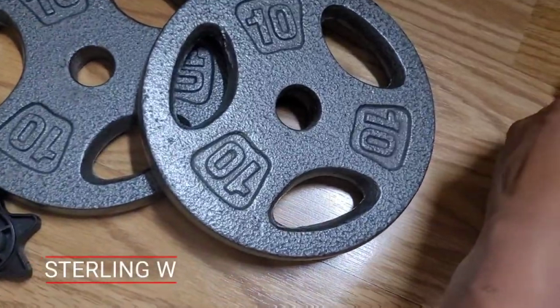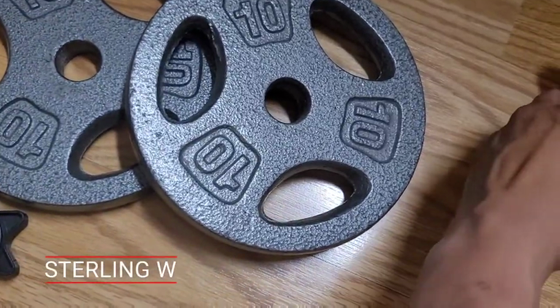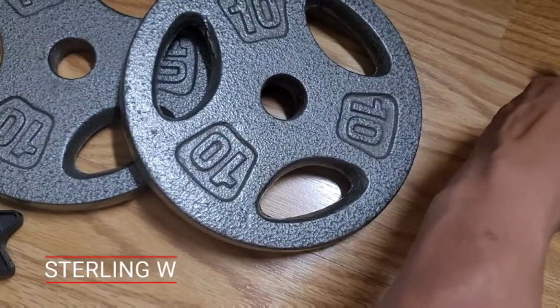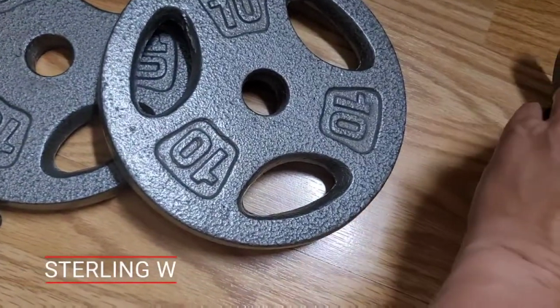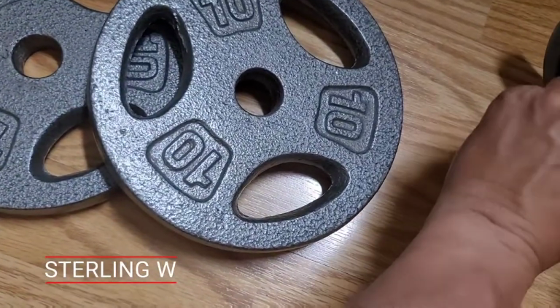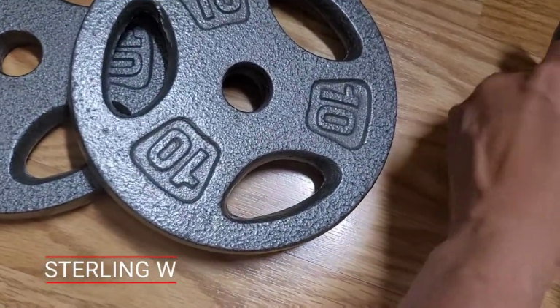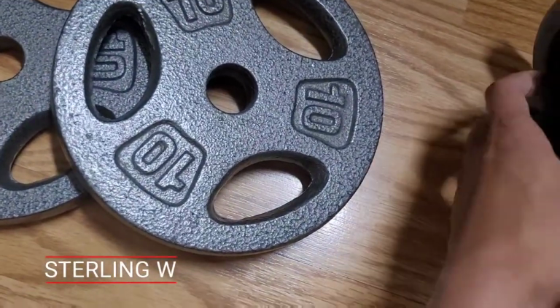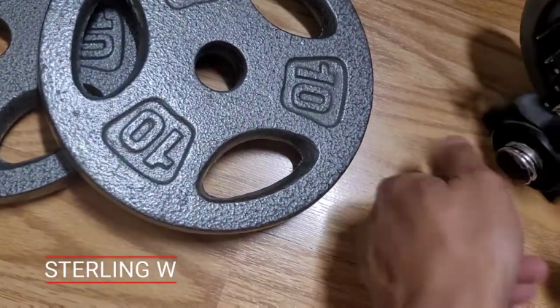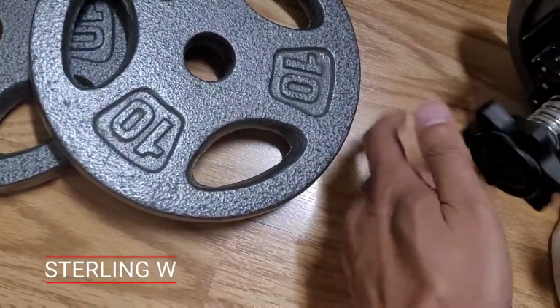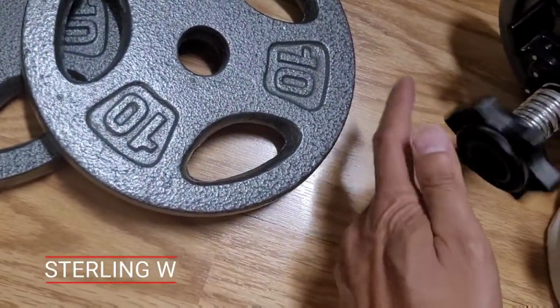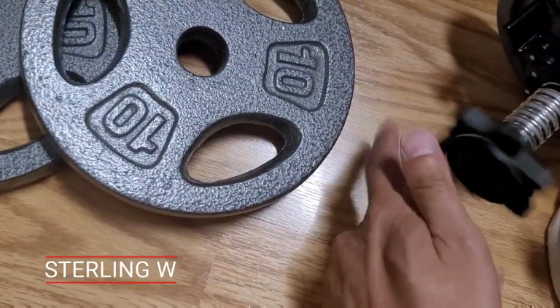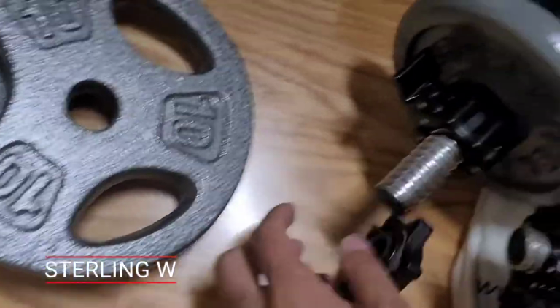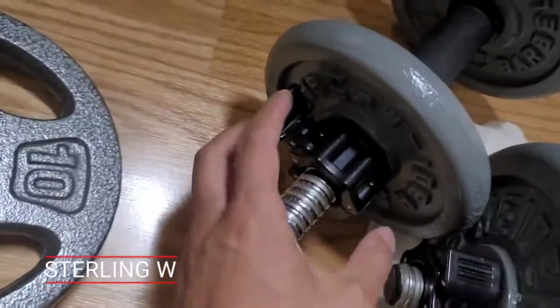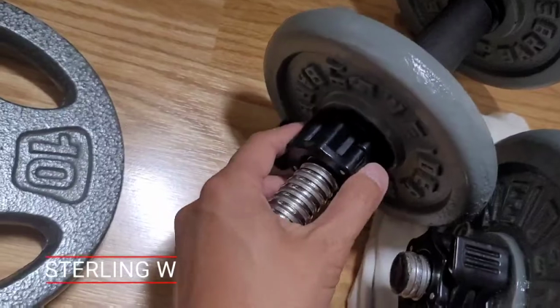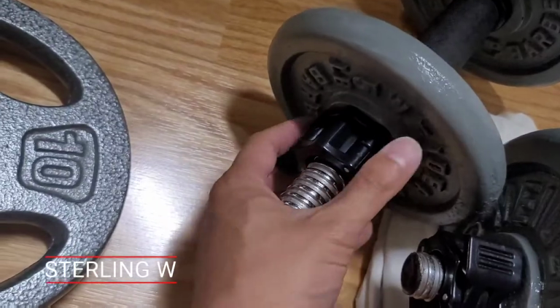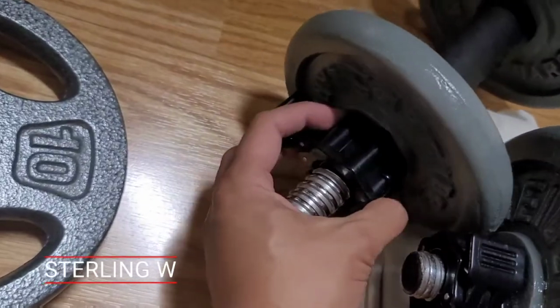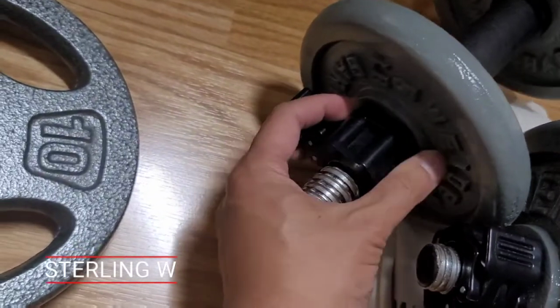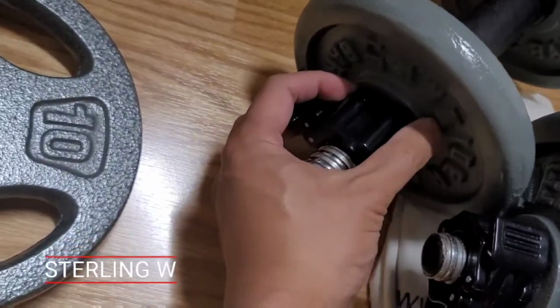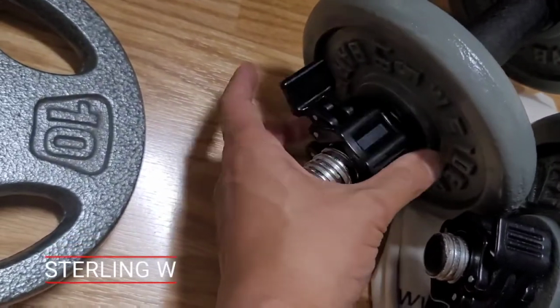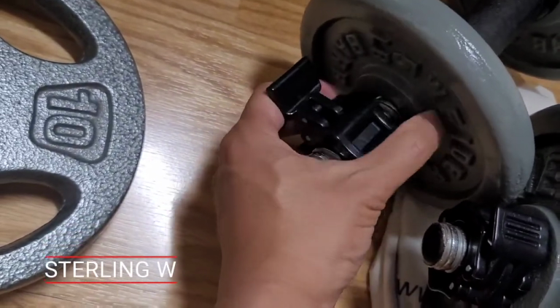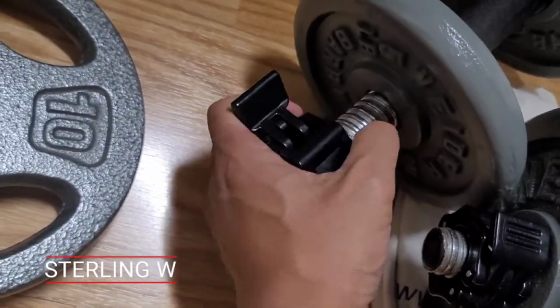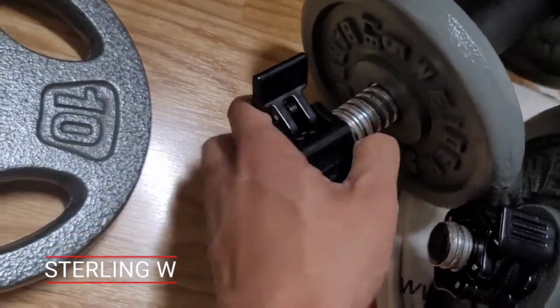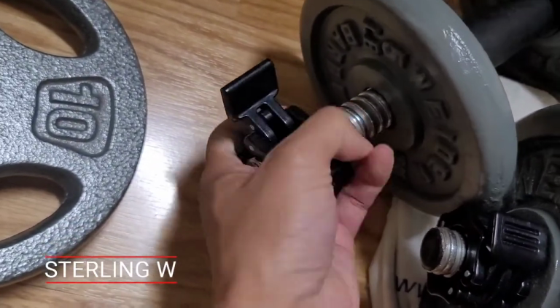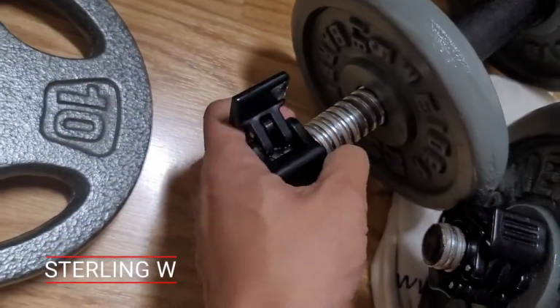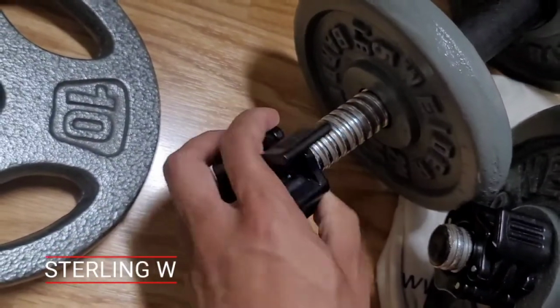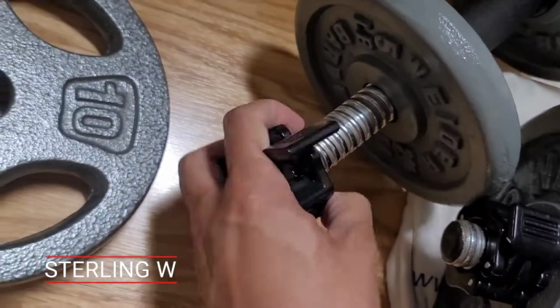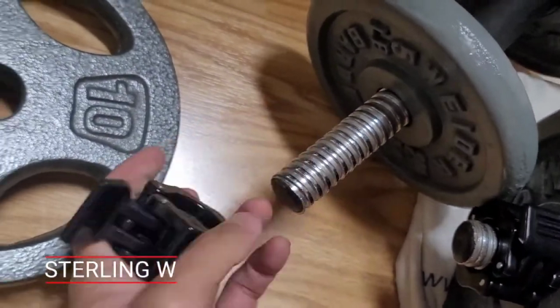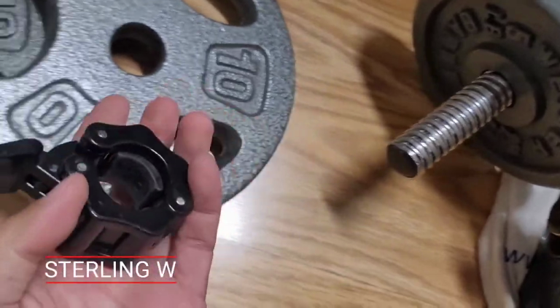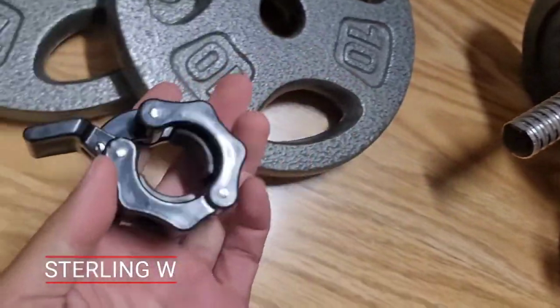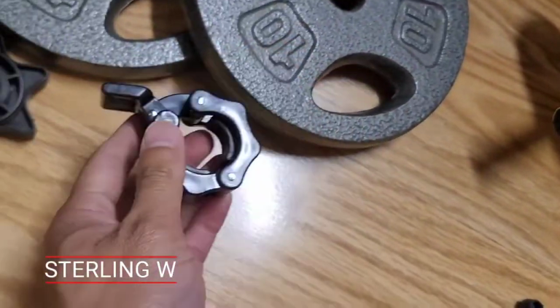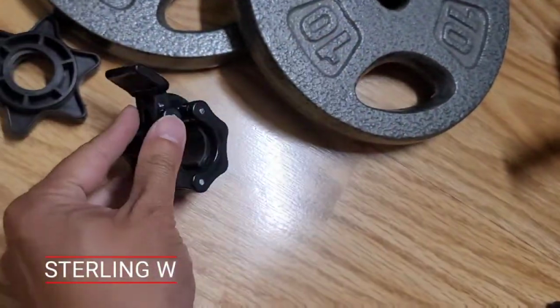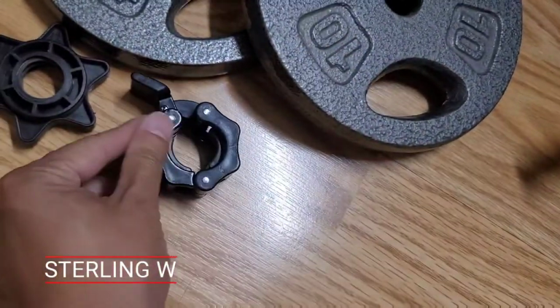You can still just get more plates or weight plates to do this. But this screw on type takes a long time to remove, while this quick release one just locks, clamps, and then you can easily remove it. It's just so convenient.